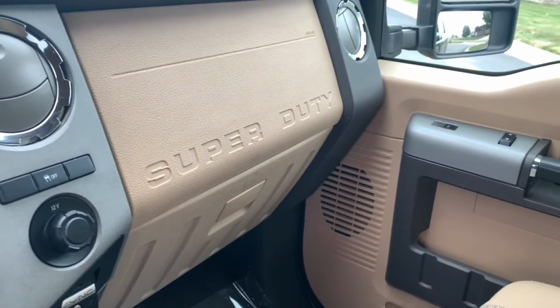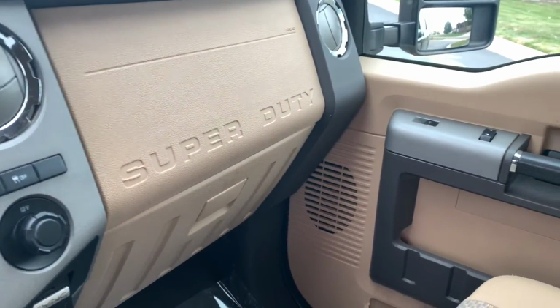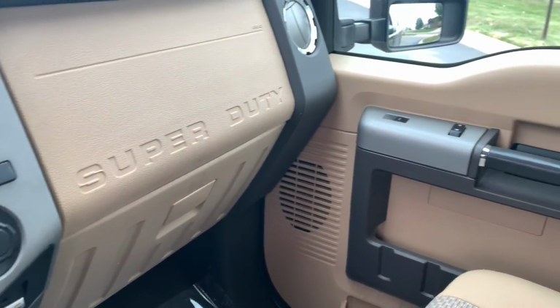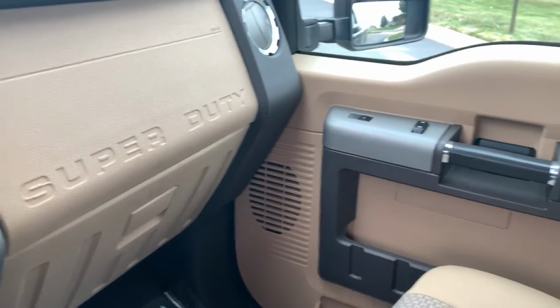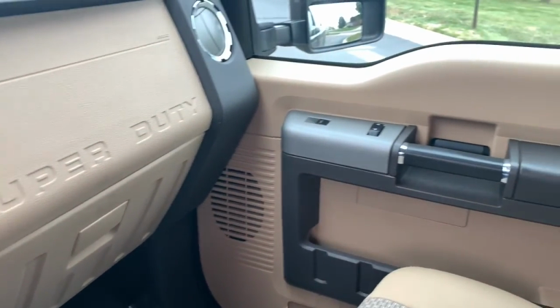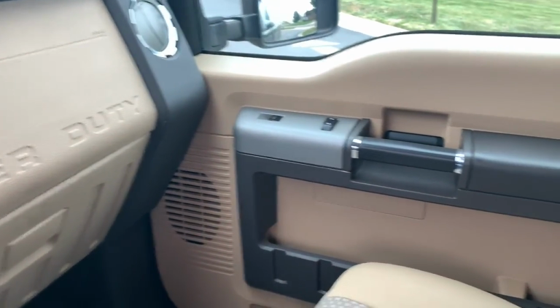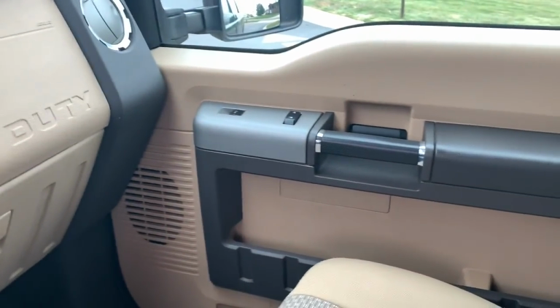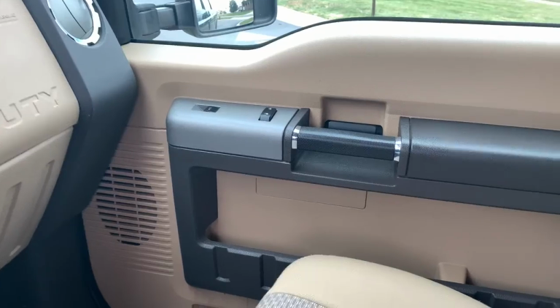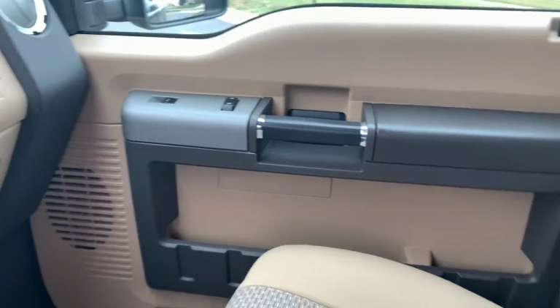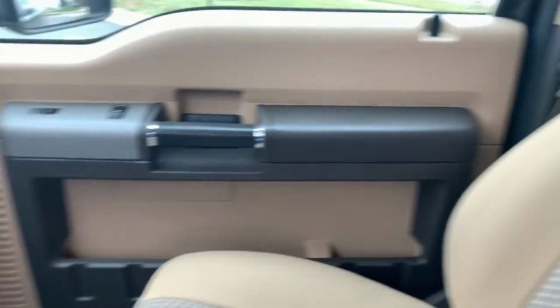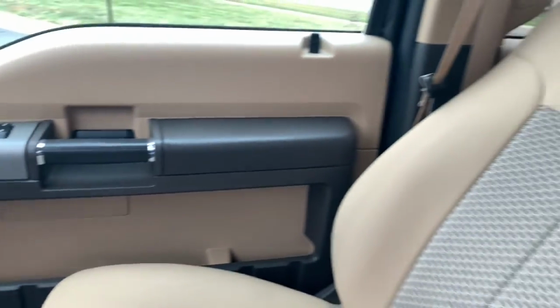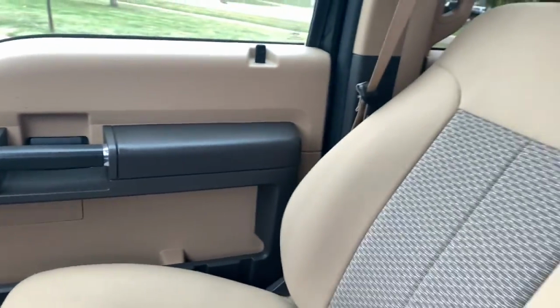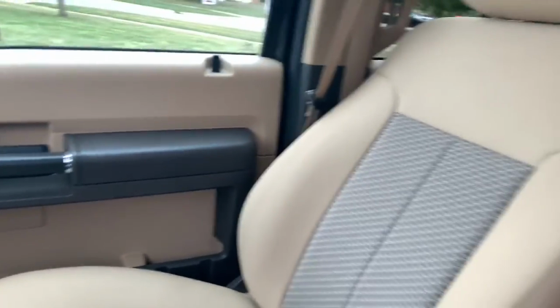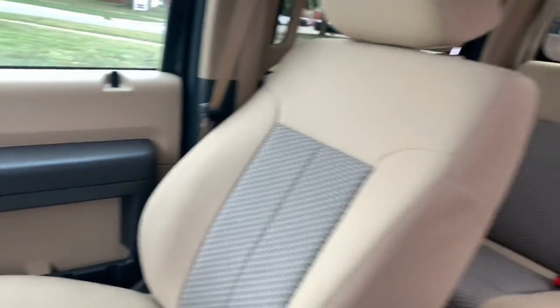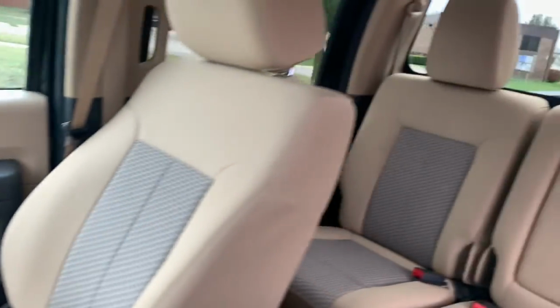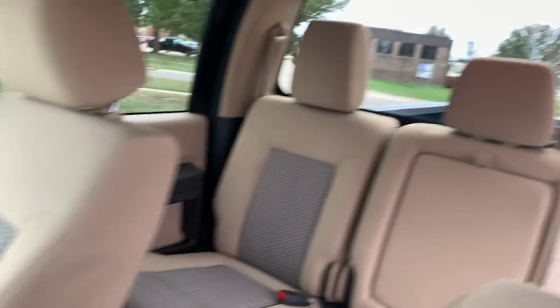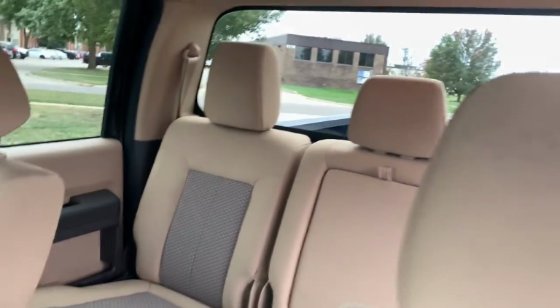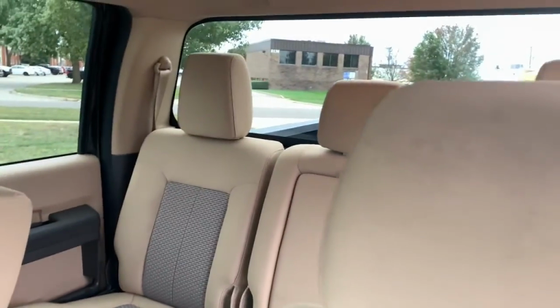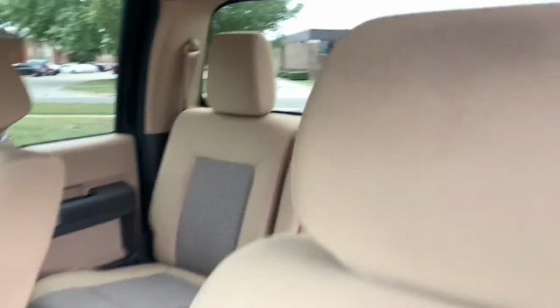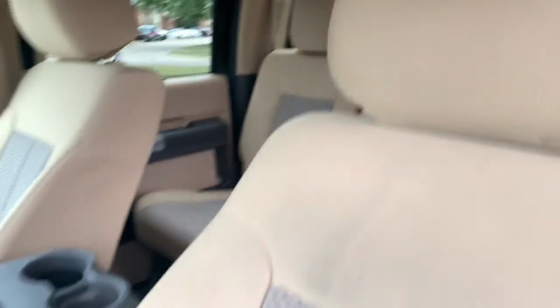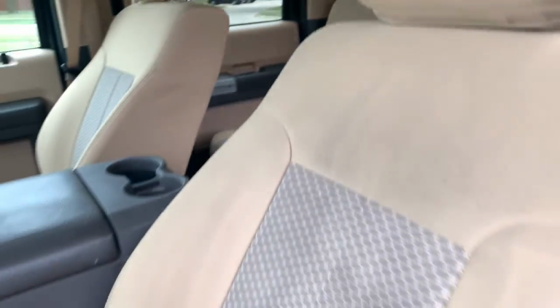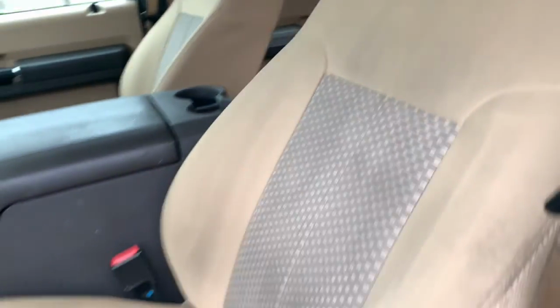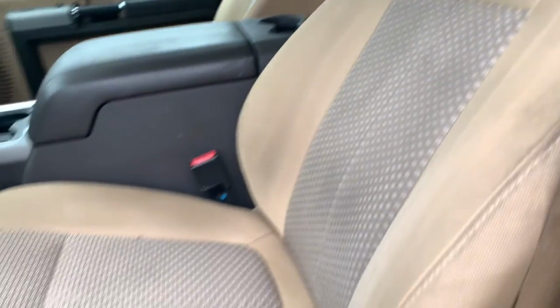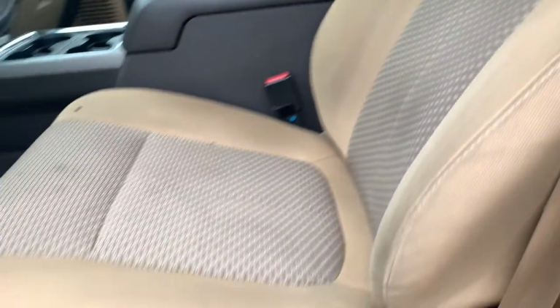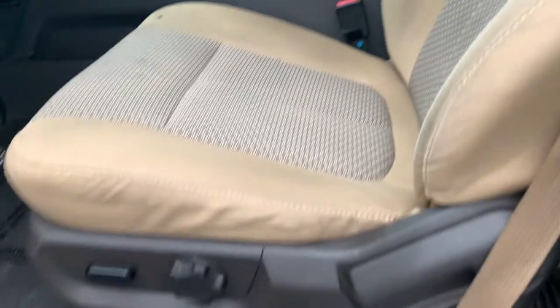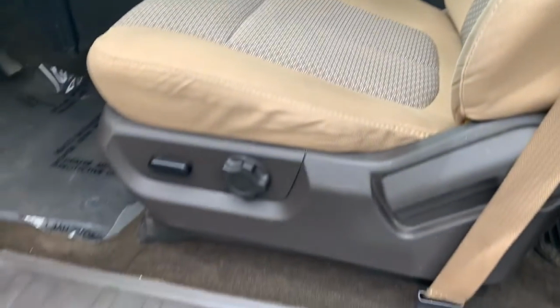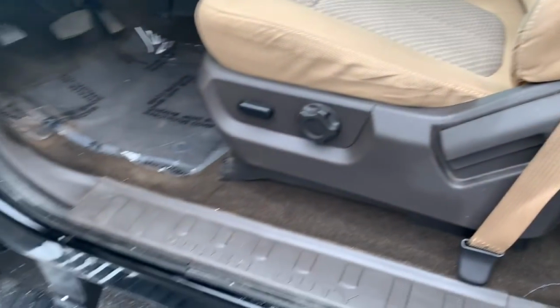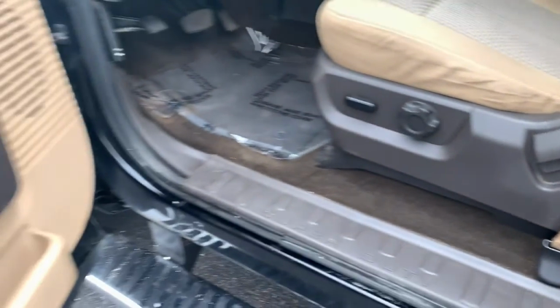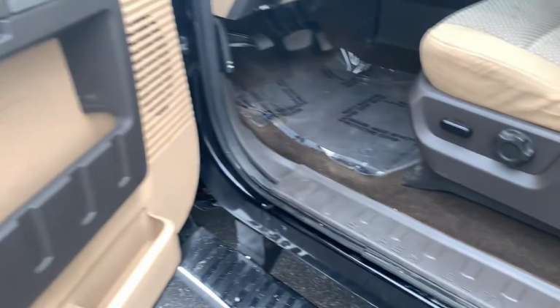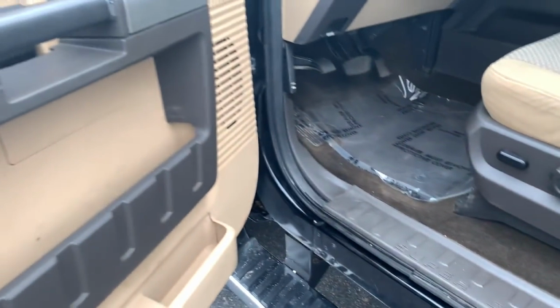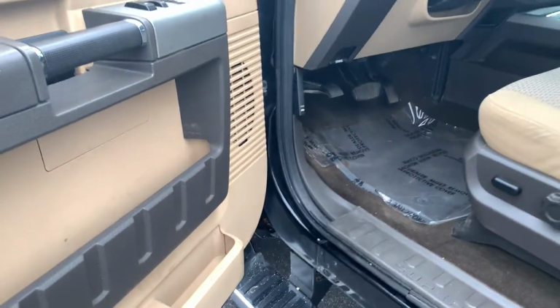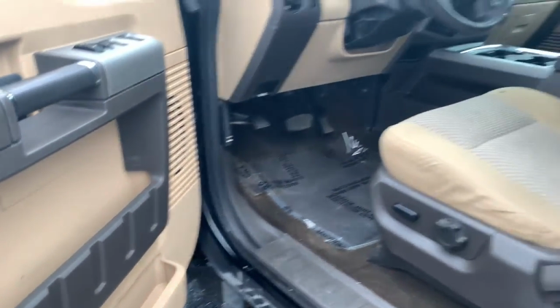Feel prepared to take on heavy-duty jobs in this capable F-250. Treat yourself to a test drive today. Our friendly staff will give you an outstanding customer experience.